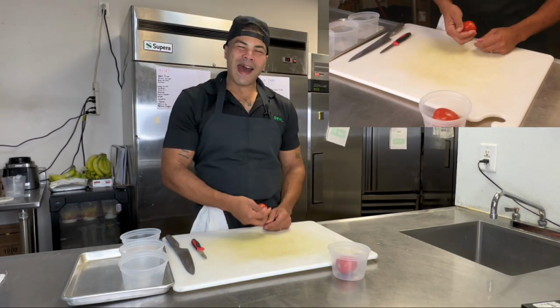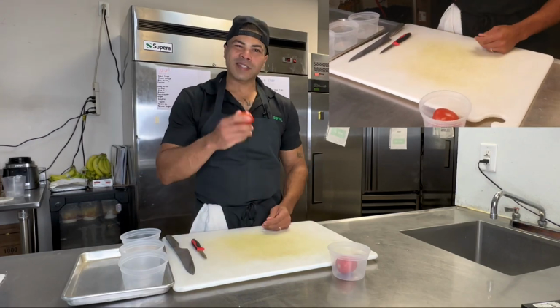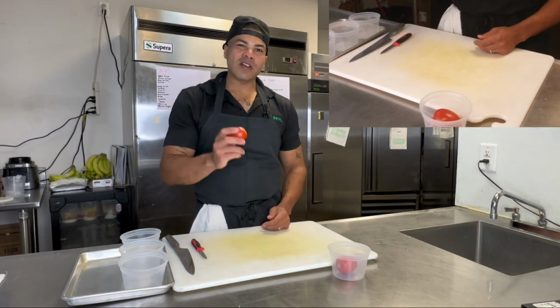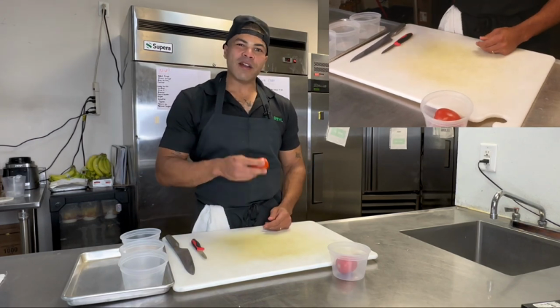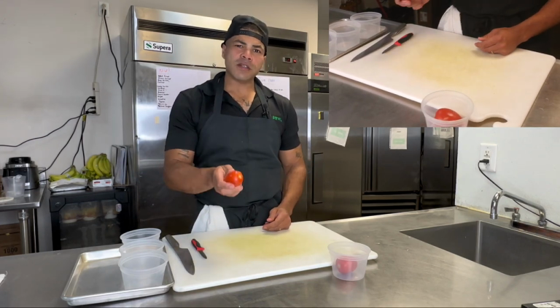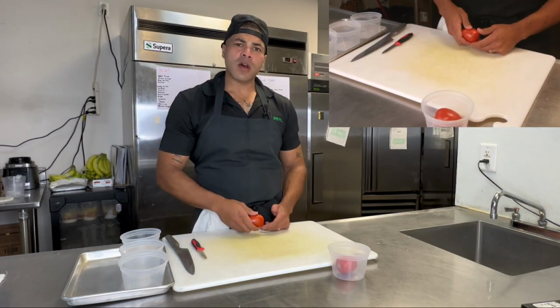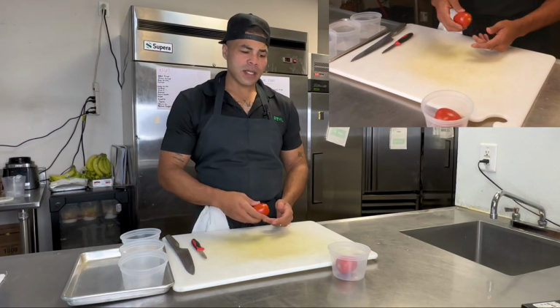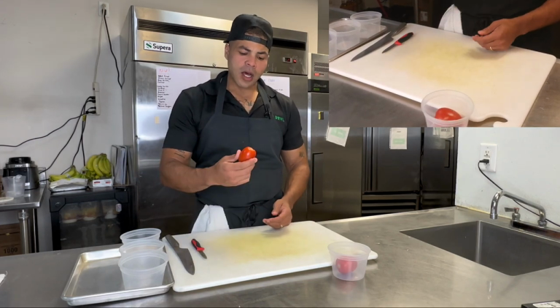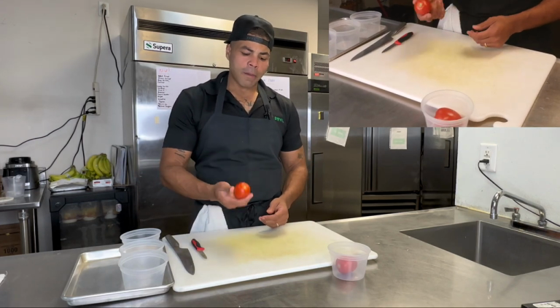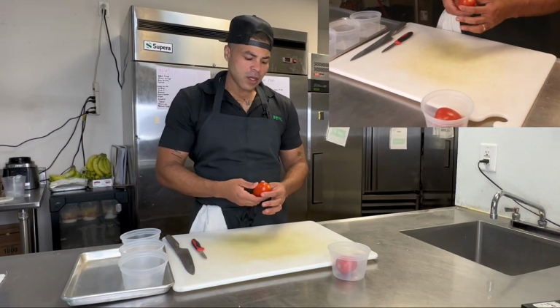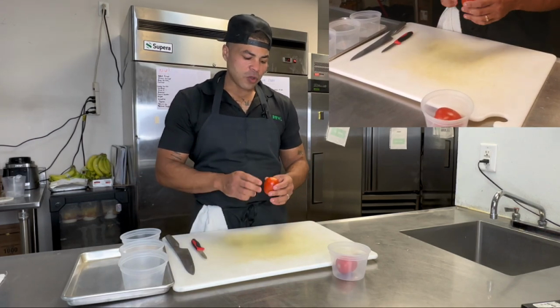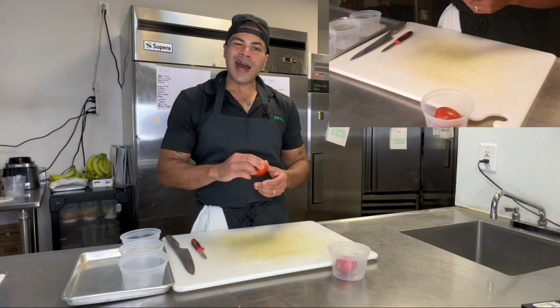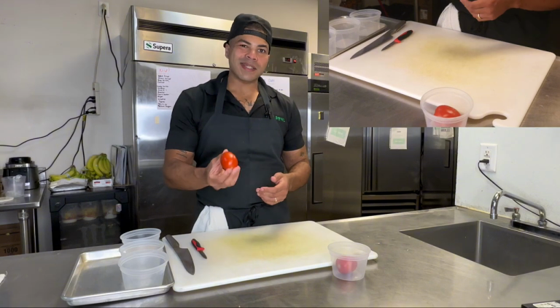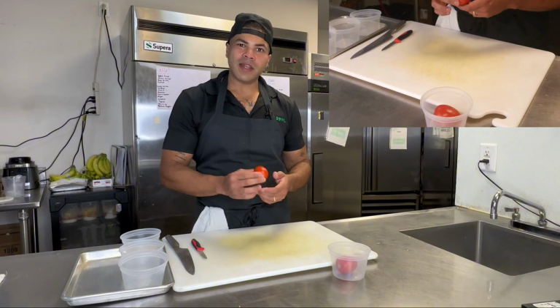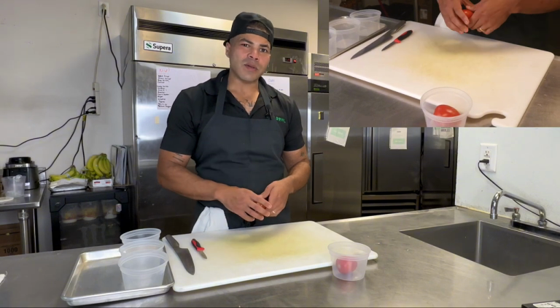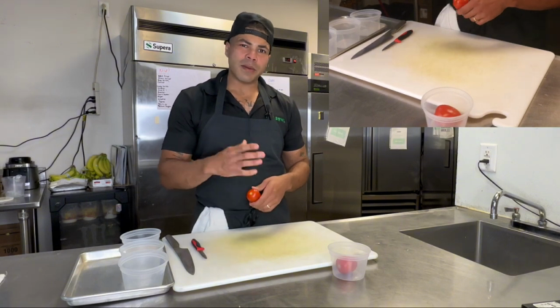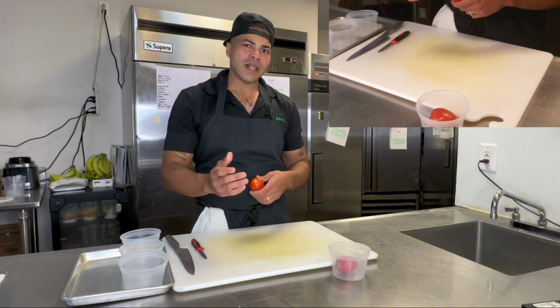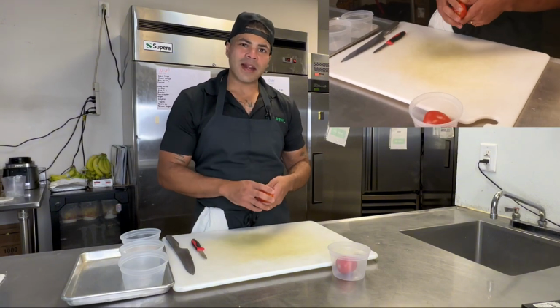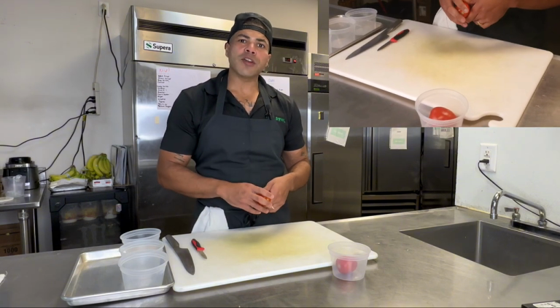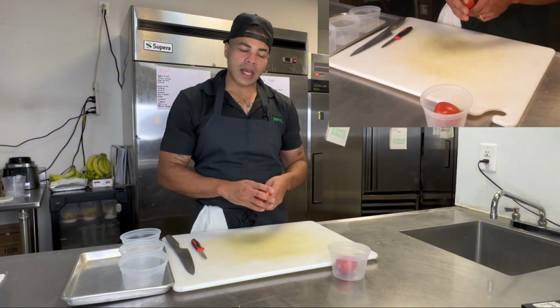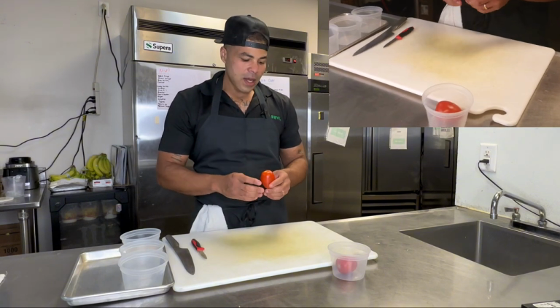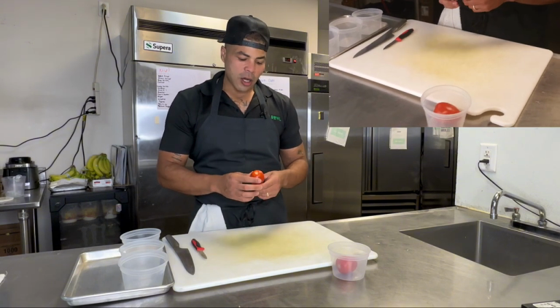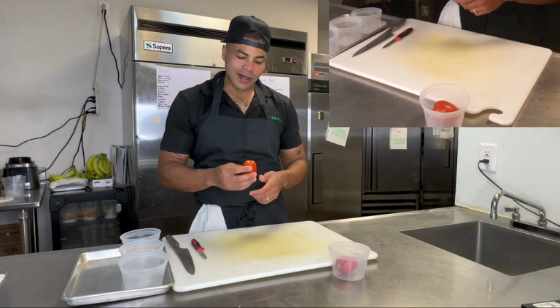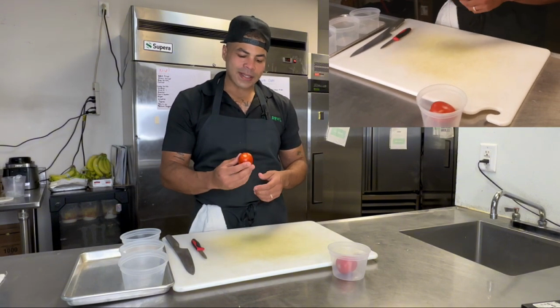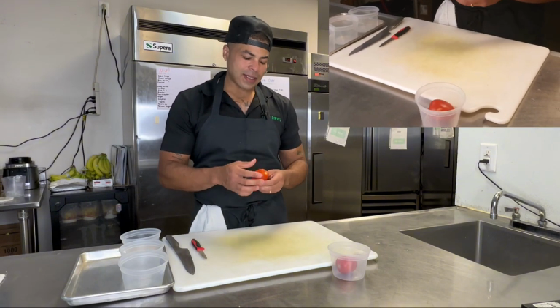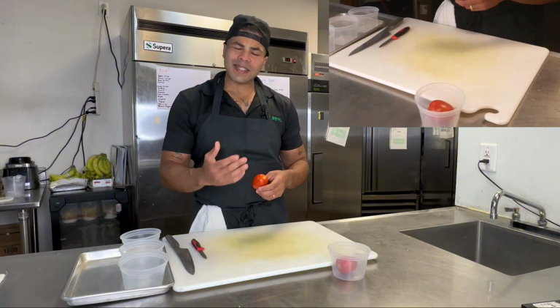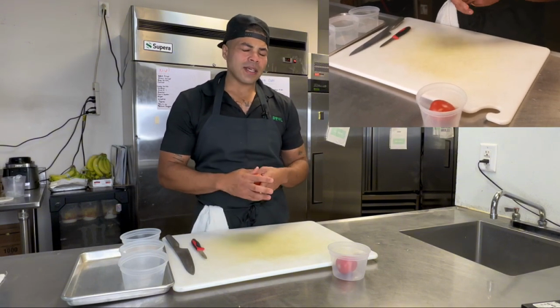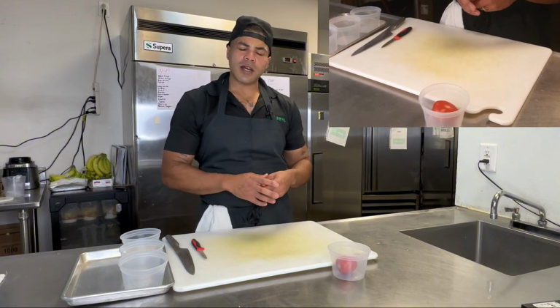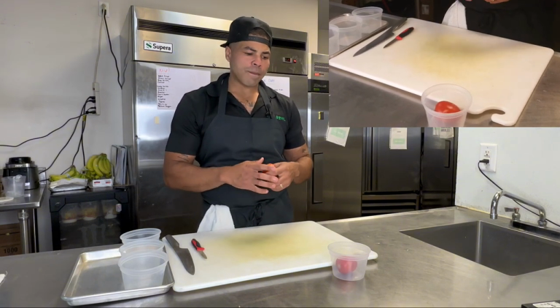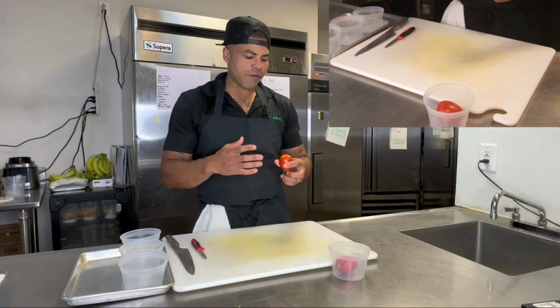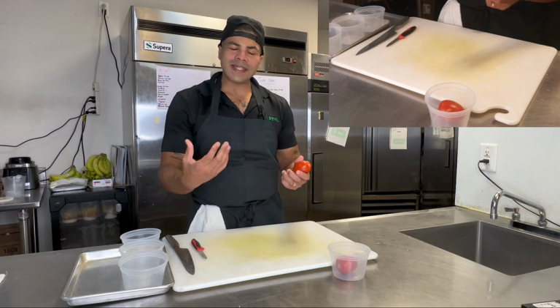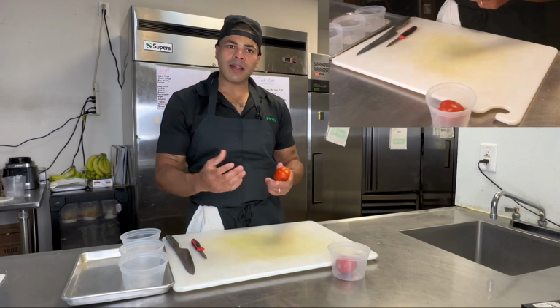Pasta sauce, marinara sauce — you can concasse these and we'll demonstrate that at a later date. You can dice these, slice these for a salad.